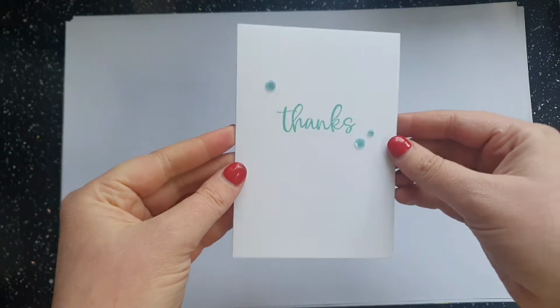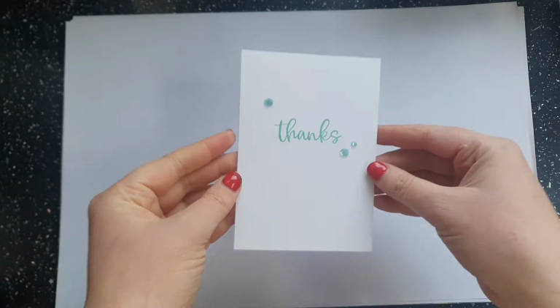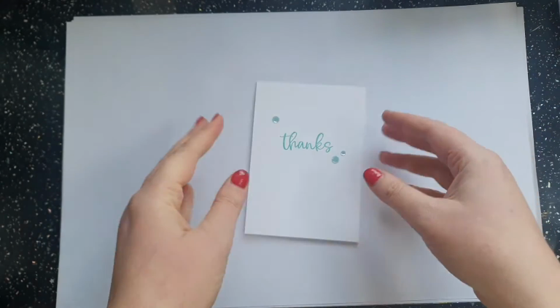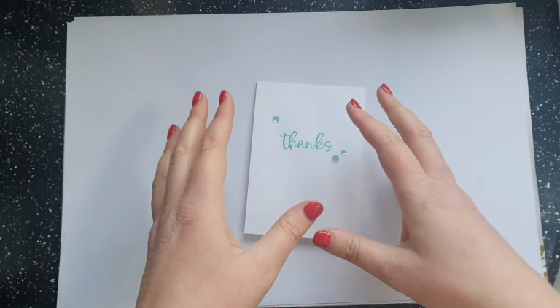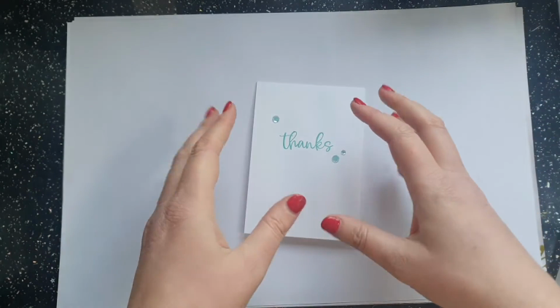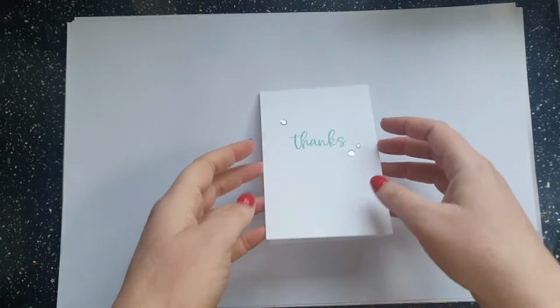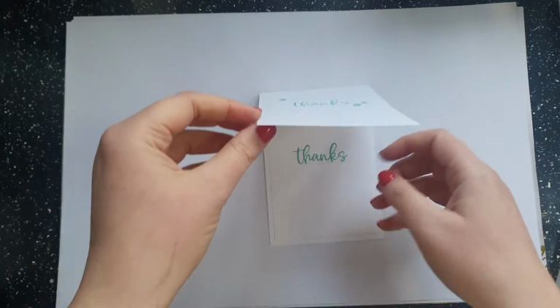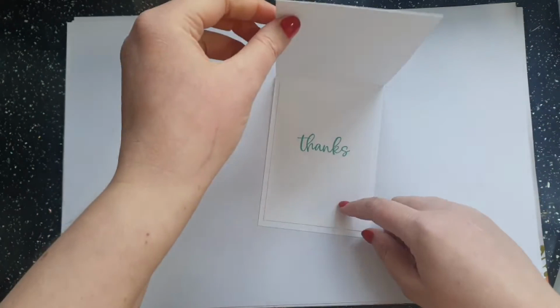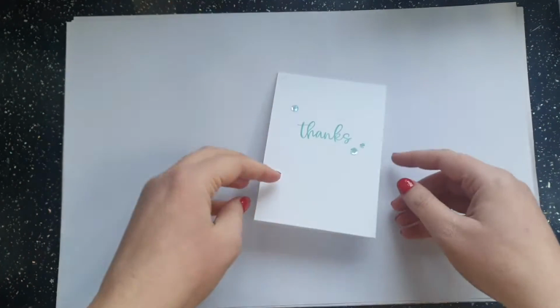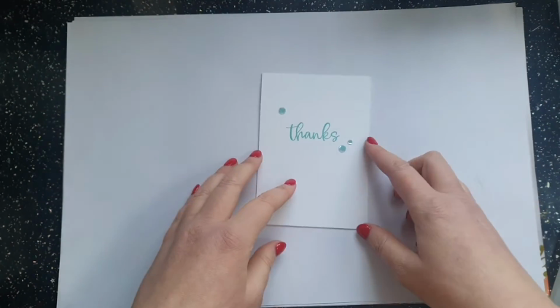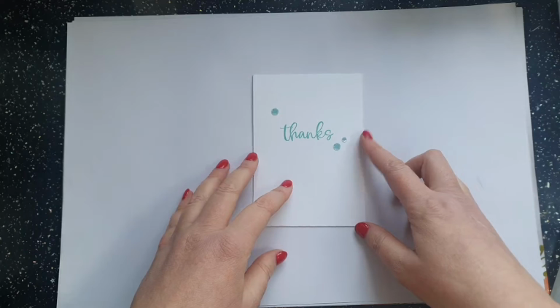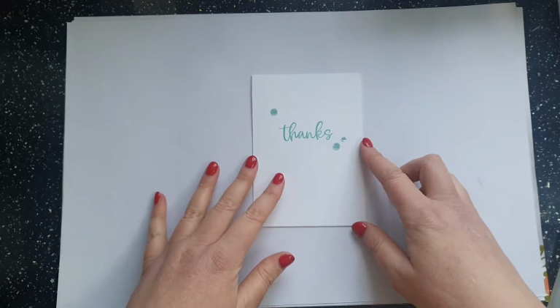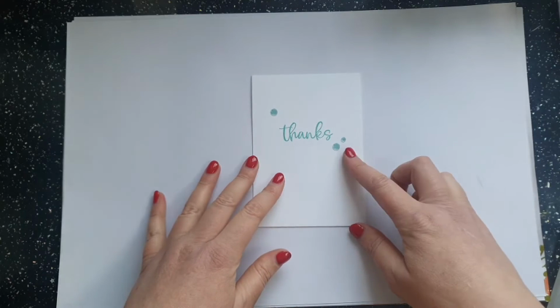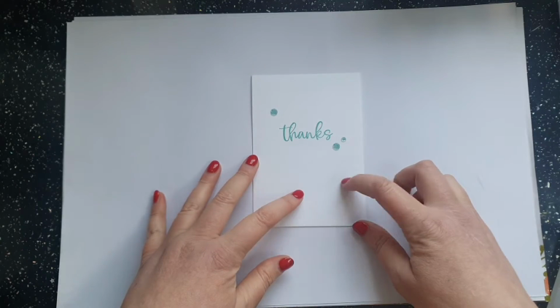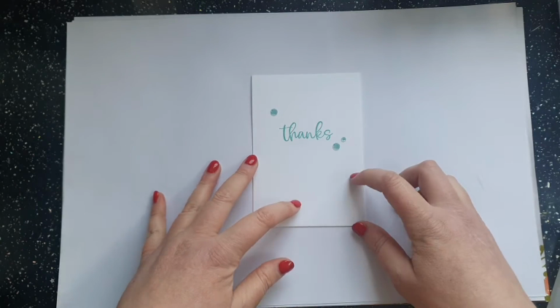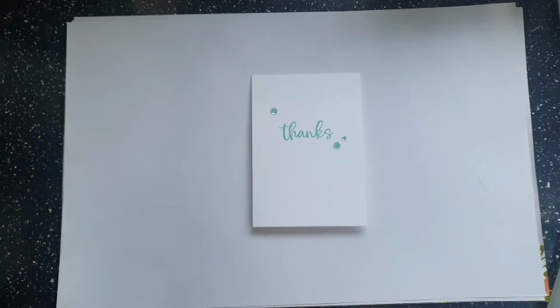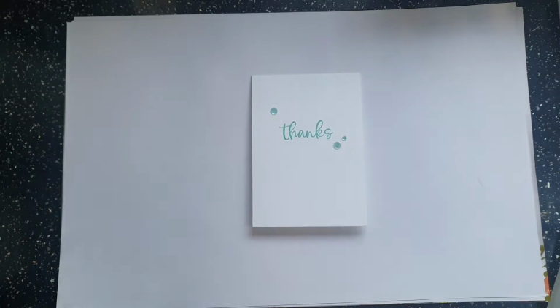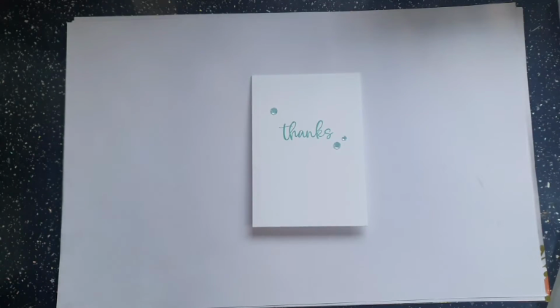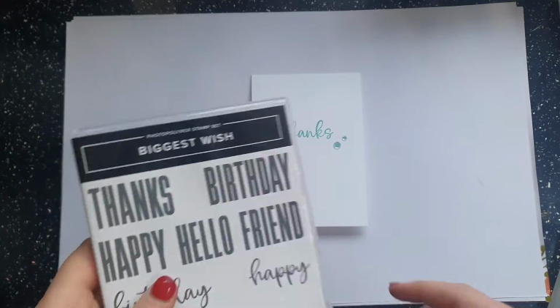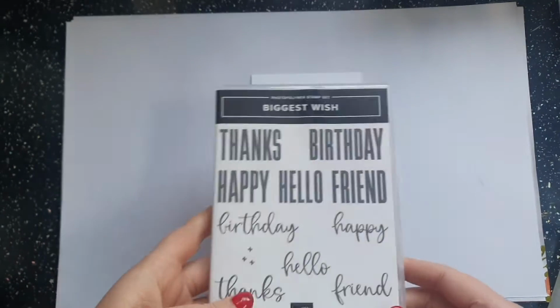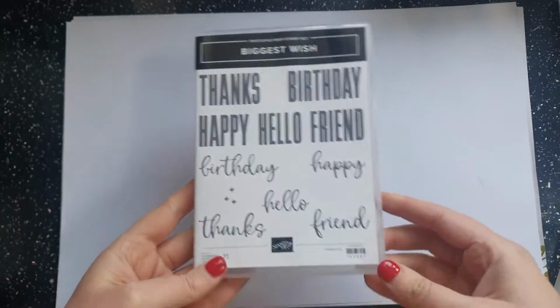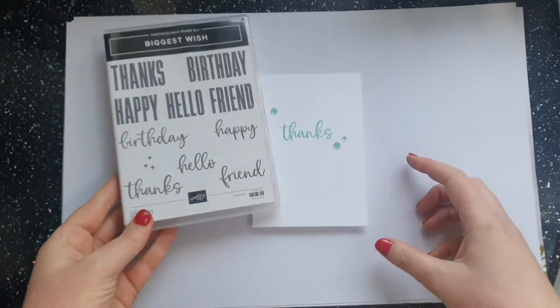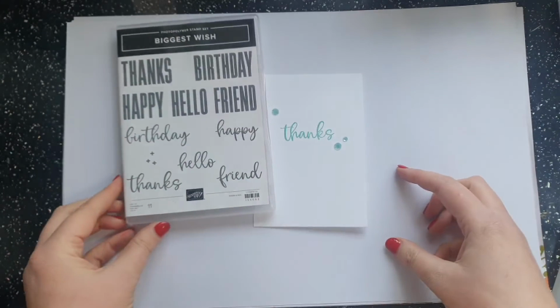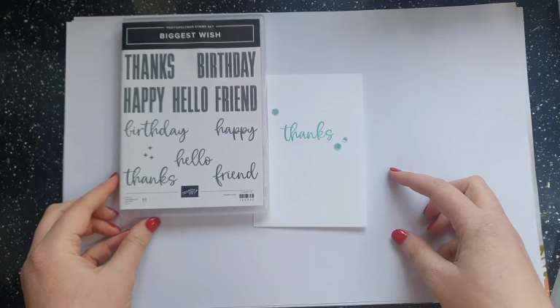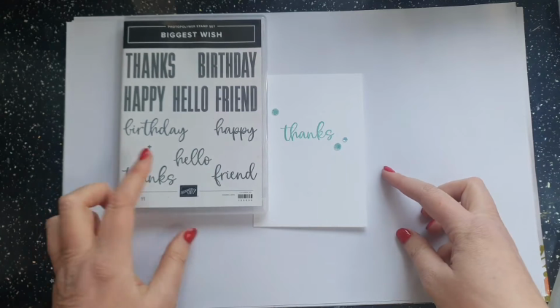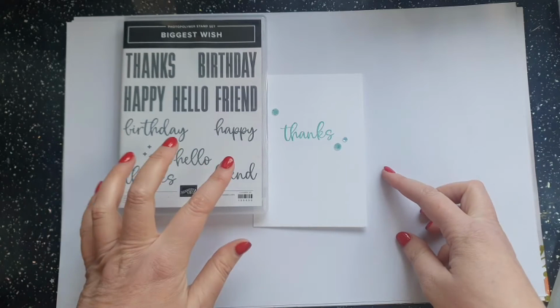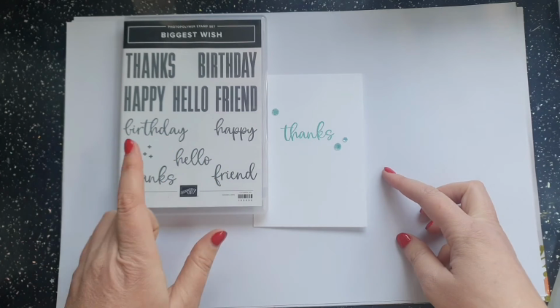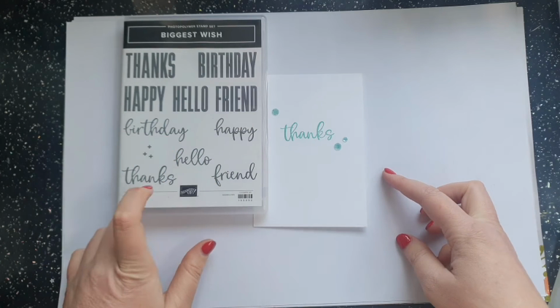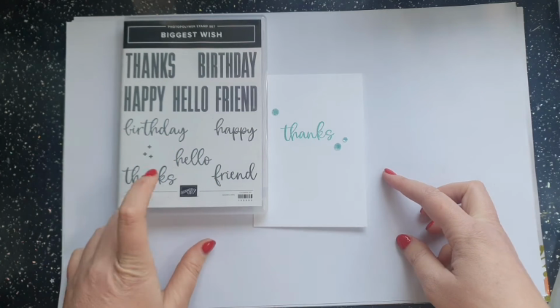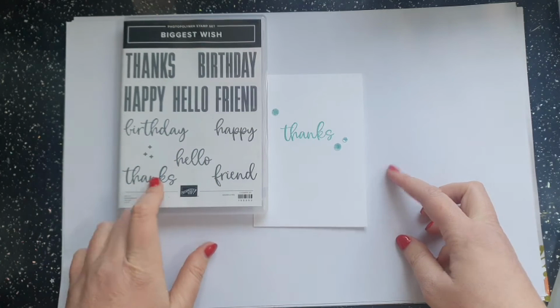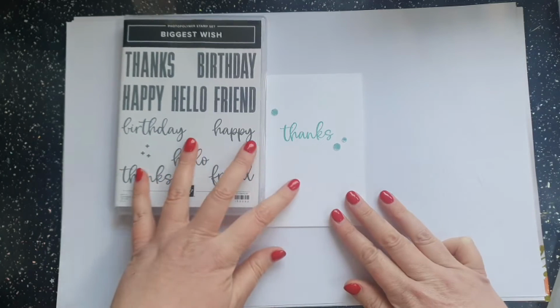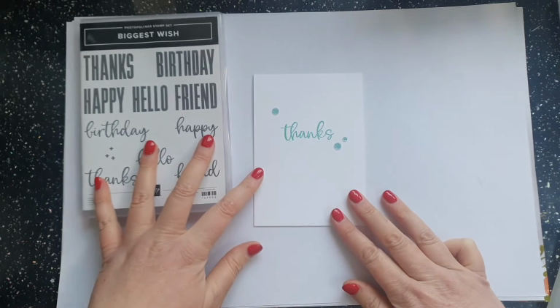I think personally that it's a bit boring — we've just got the 'thanks' on the inside. This carries on using the gorgeous Biggest Wish stamp set with the 'thanks' sentiment from there. So let's have a look at a few different ways to oomph this up and make it more interesting.